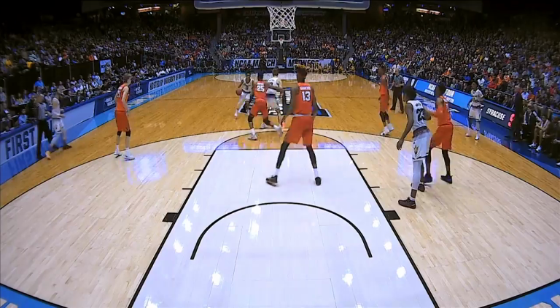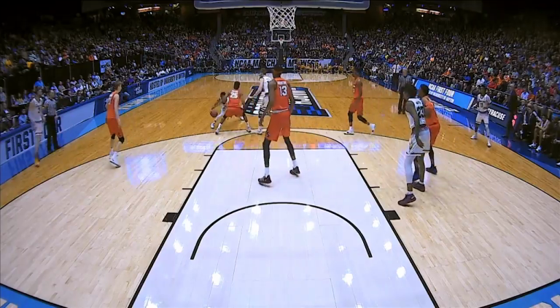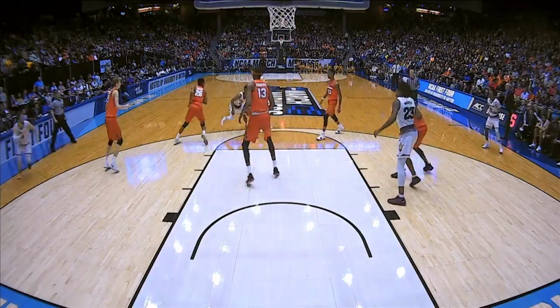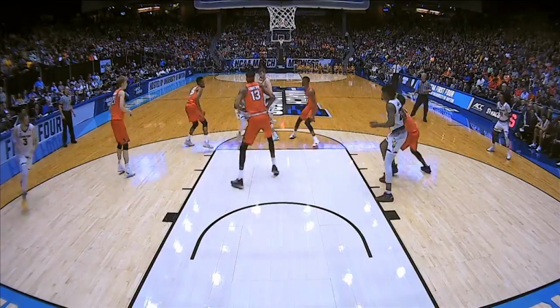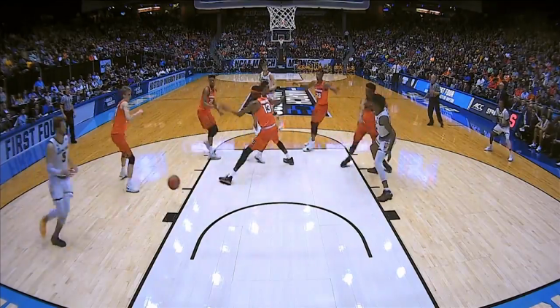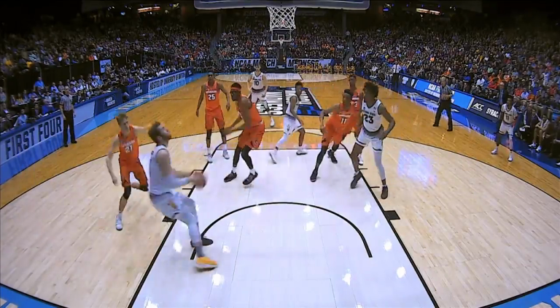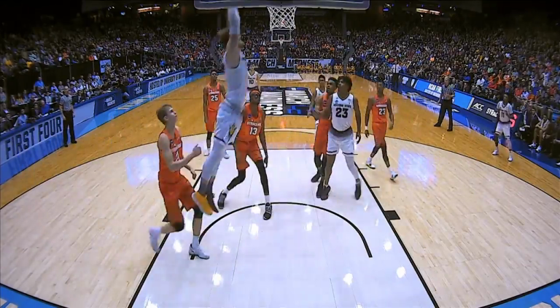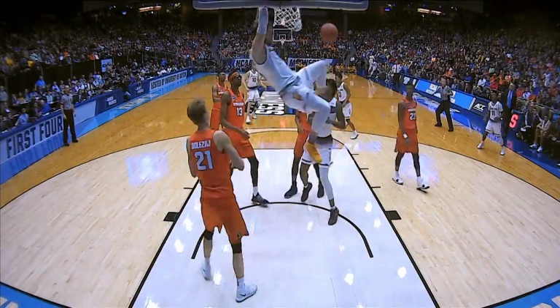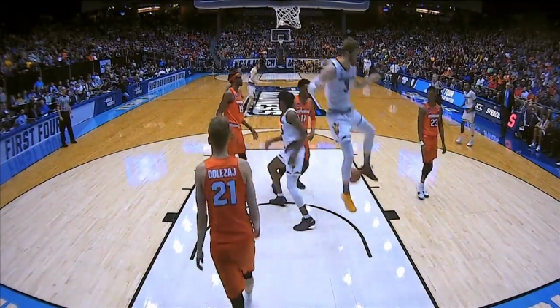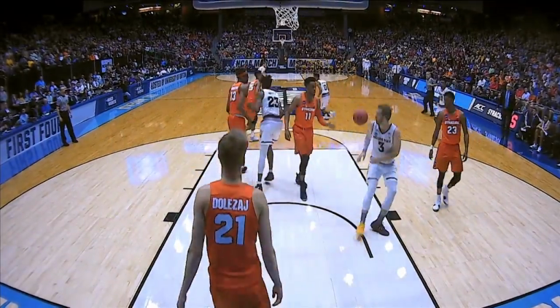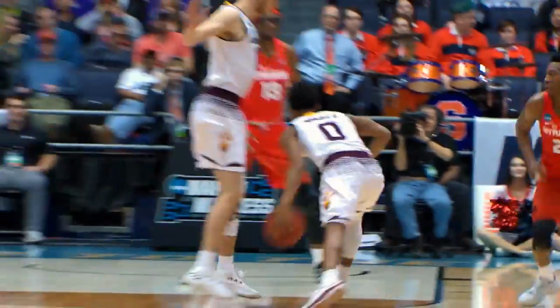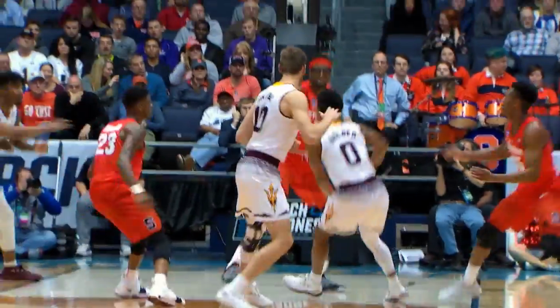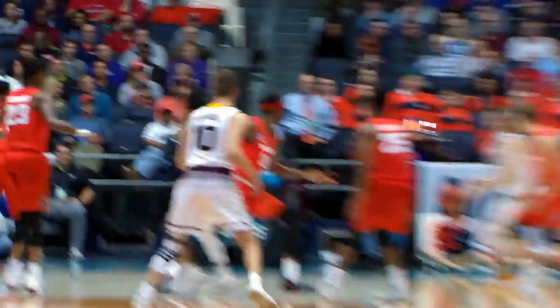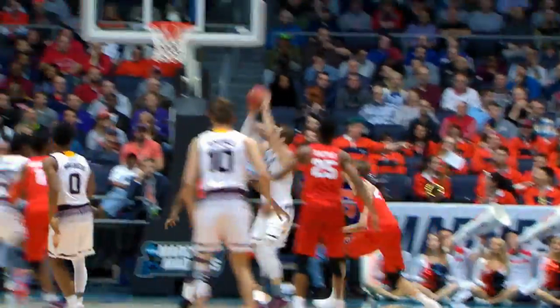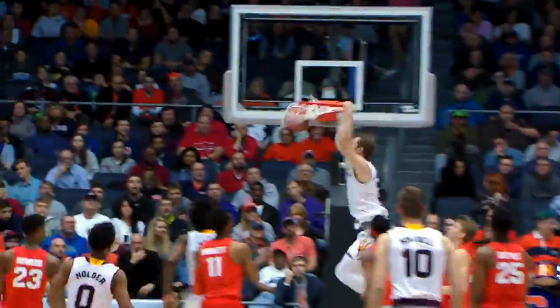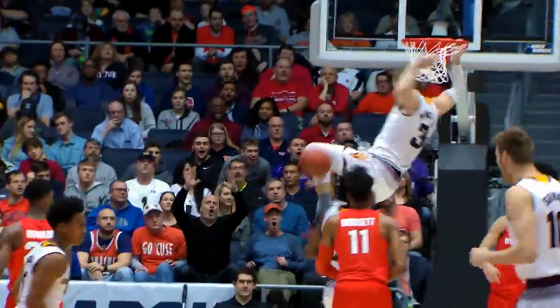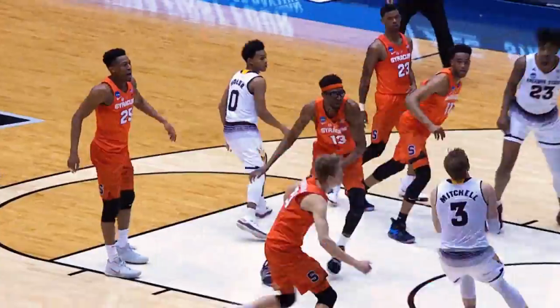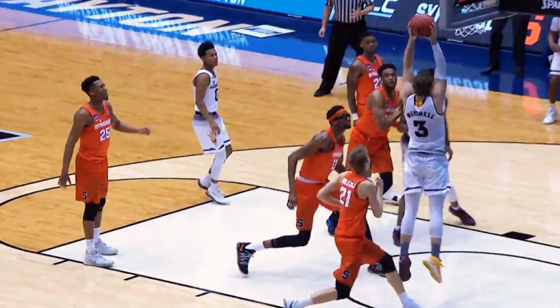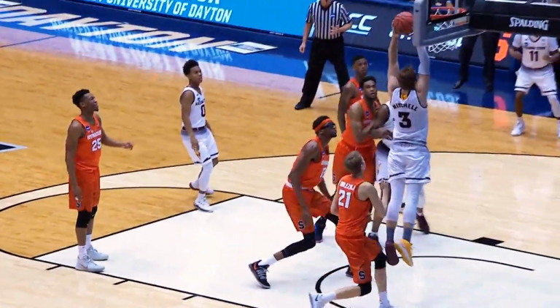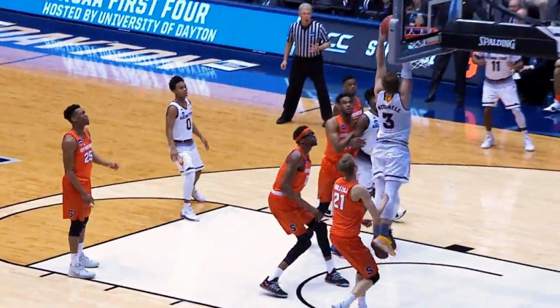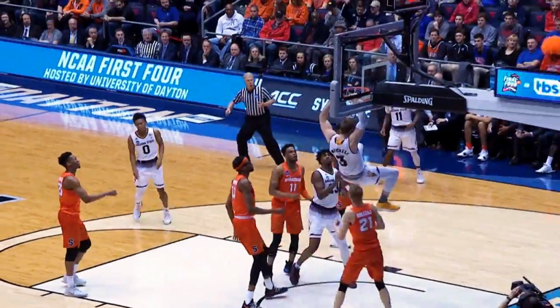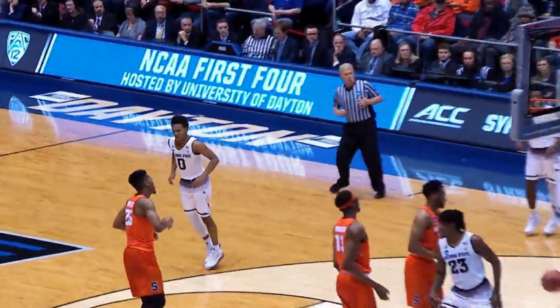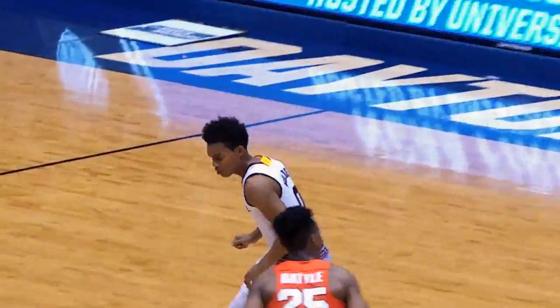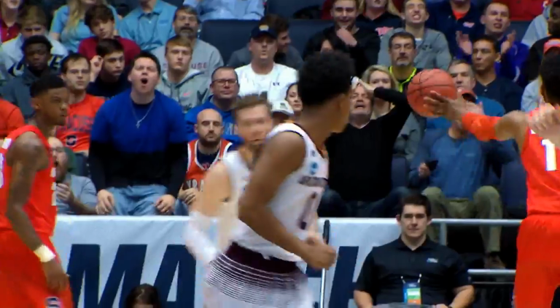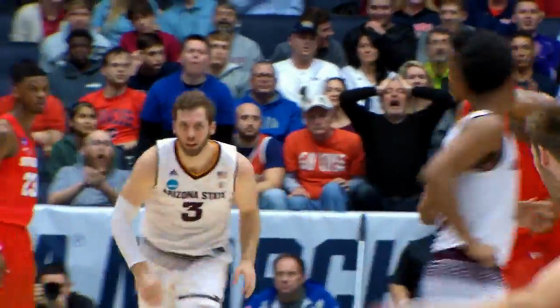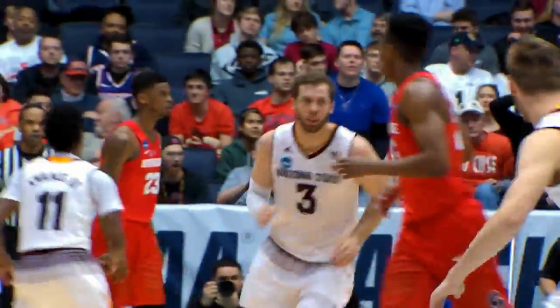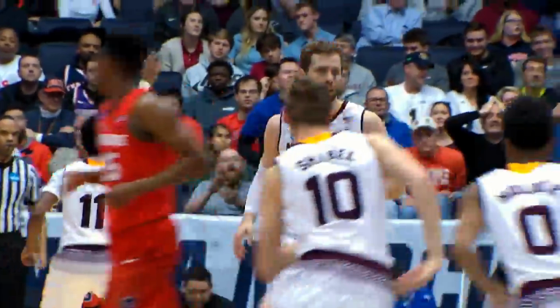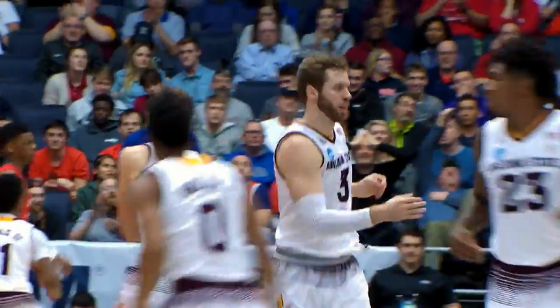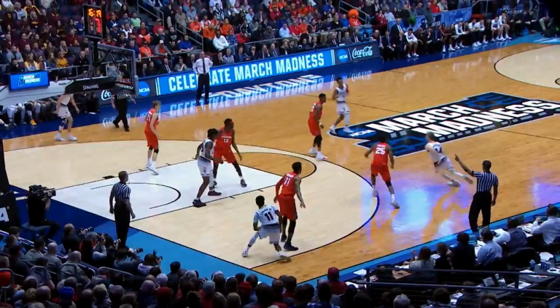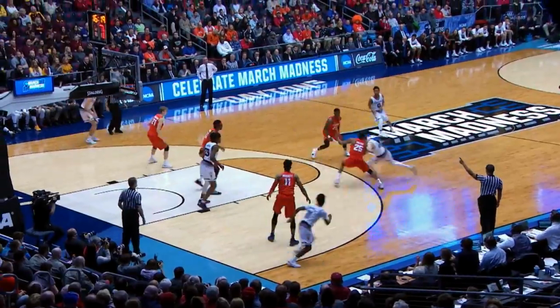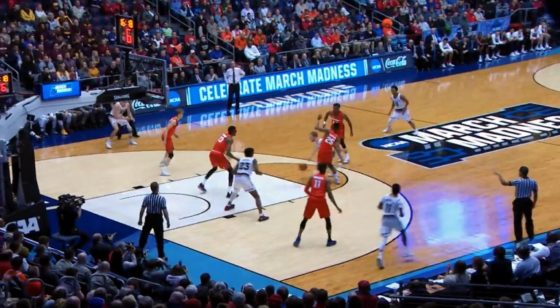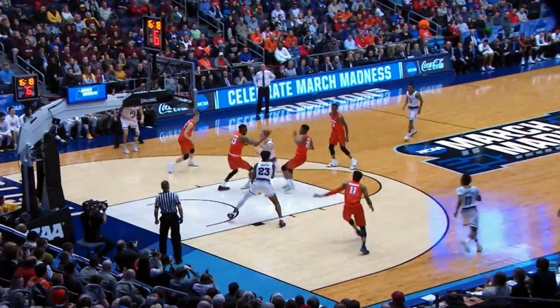What about Mickey Mitchell? That nice backdoor cut — he had 10 points. Two-handed flush, that's in there. Elevate! Arizona State making things happen.